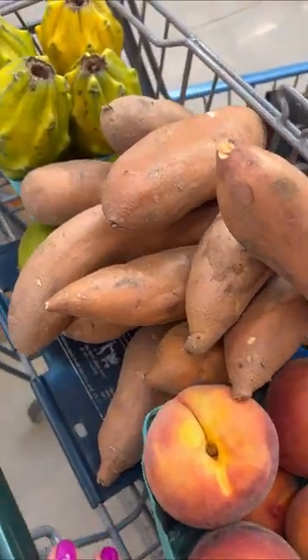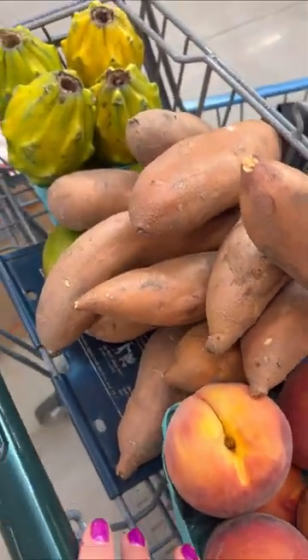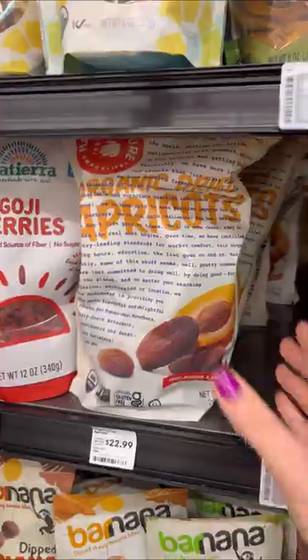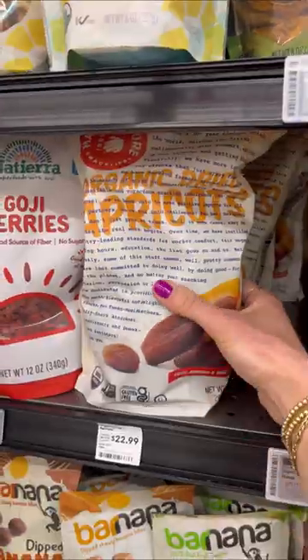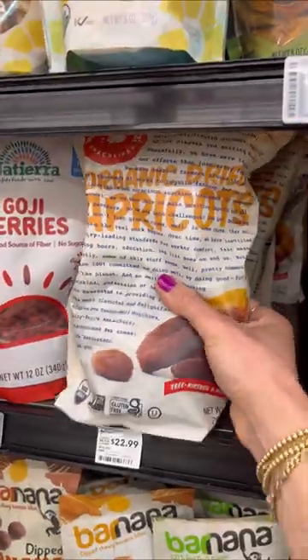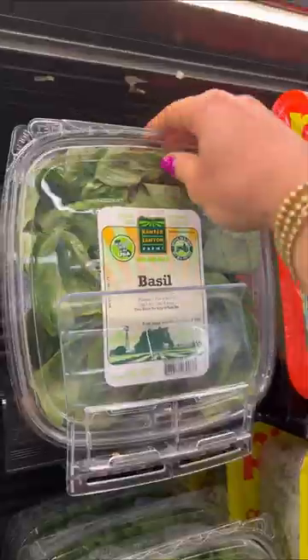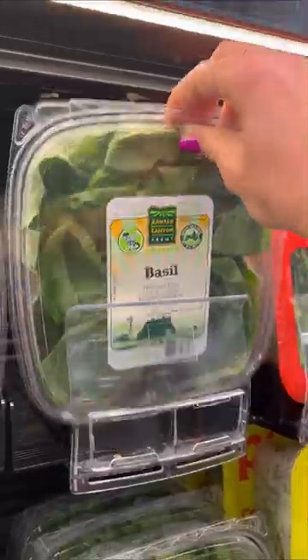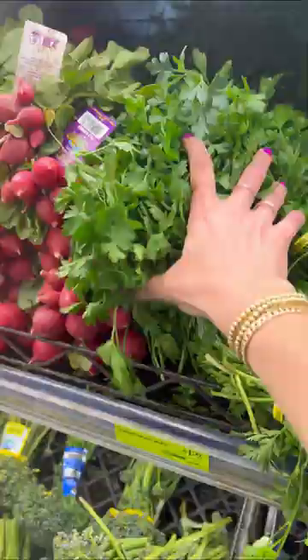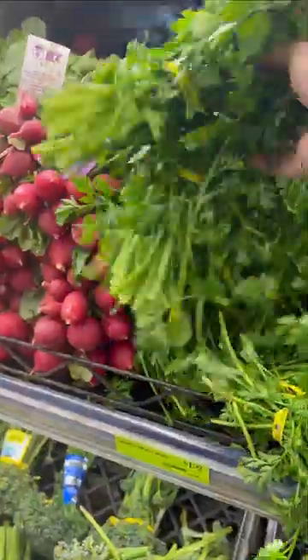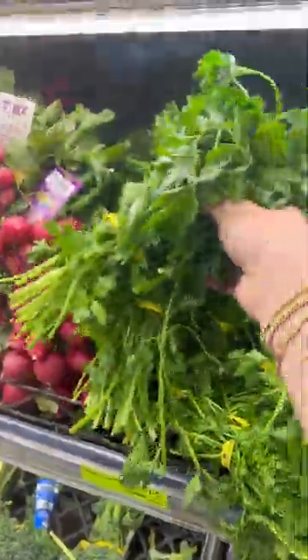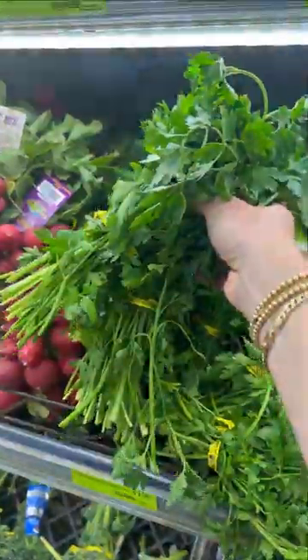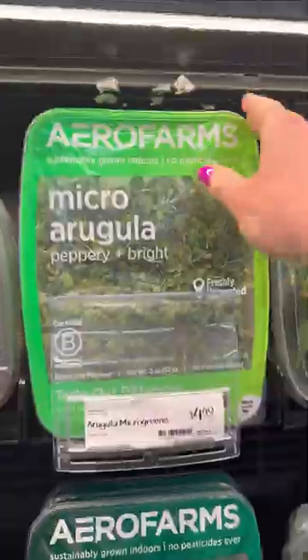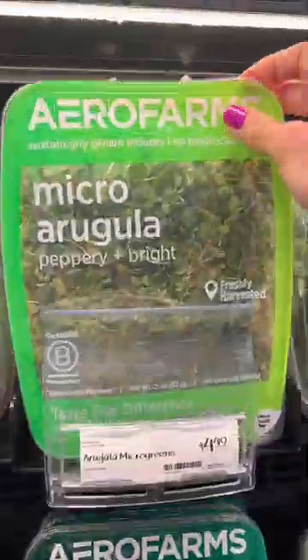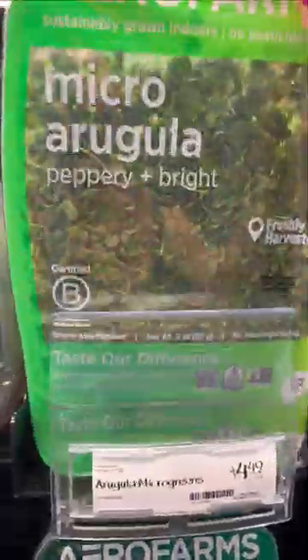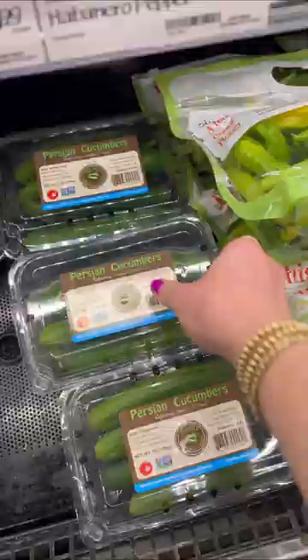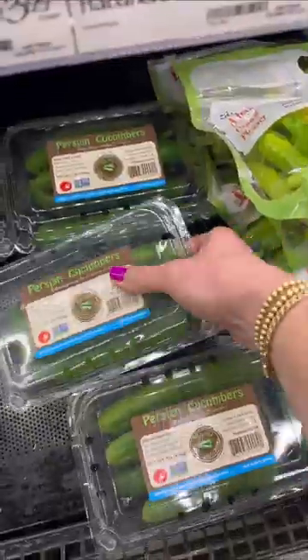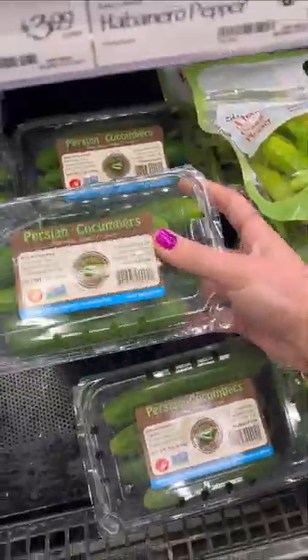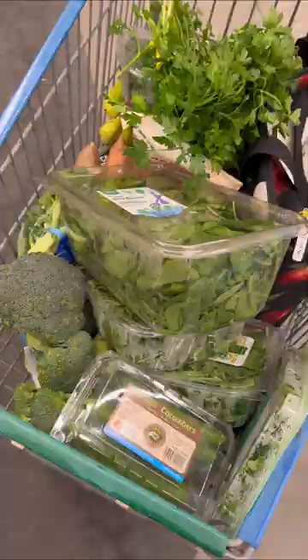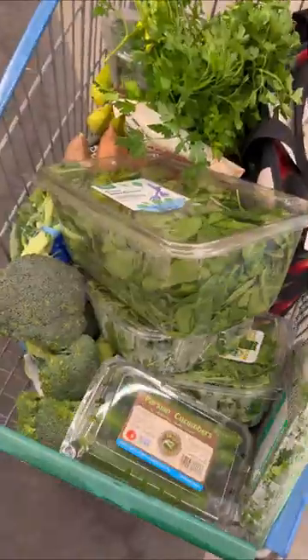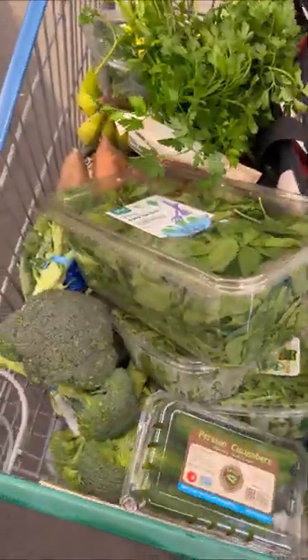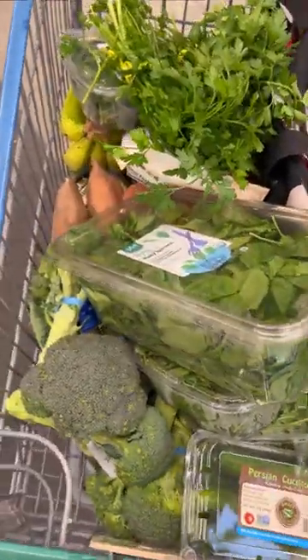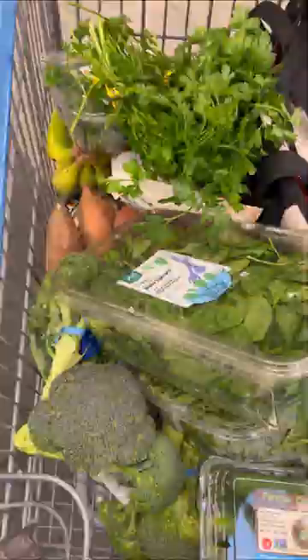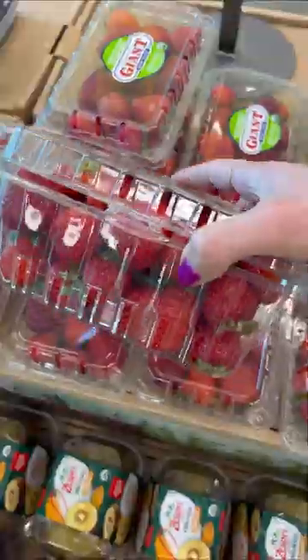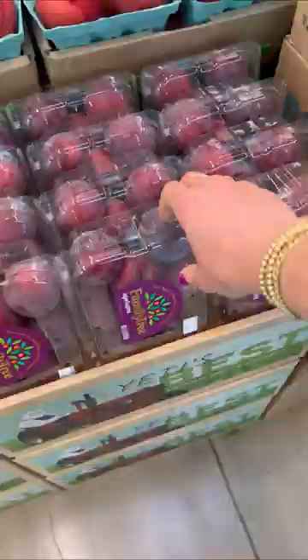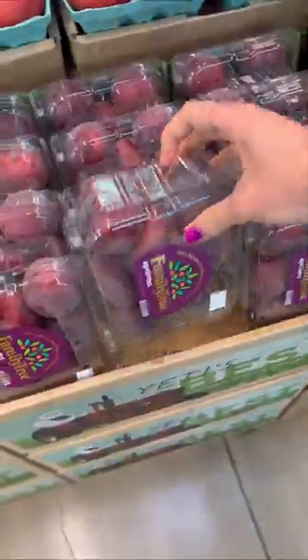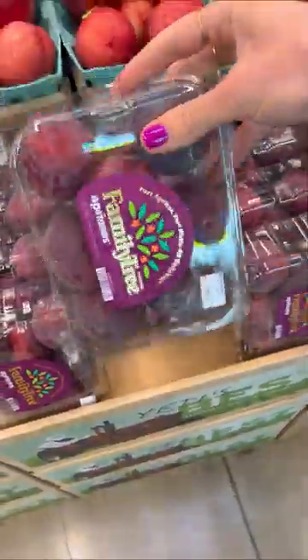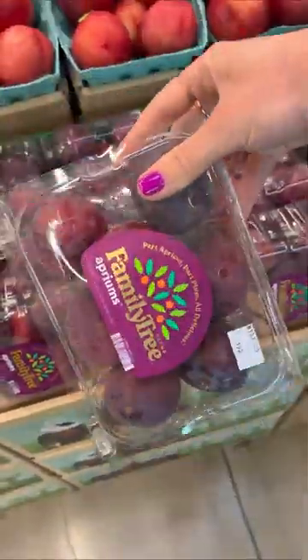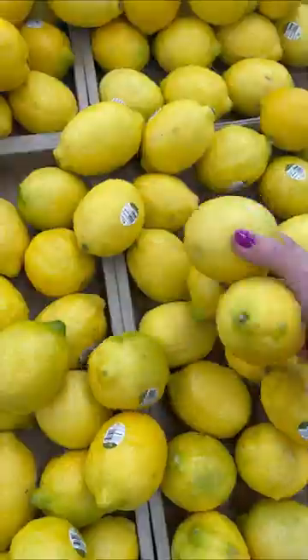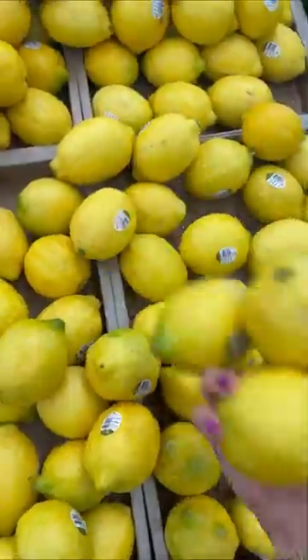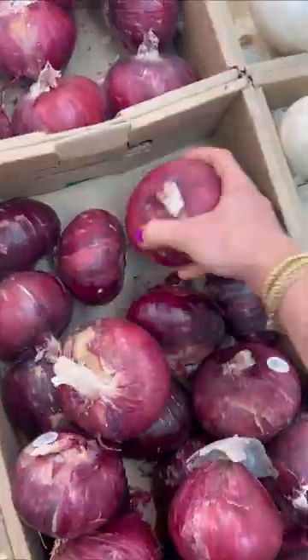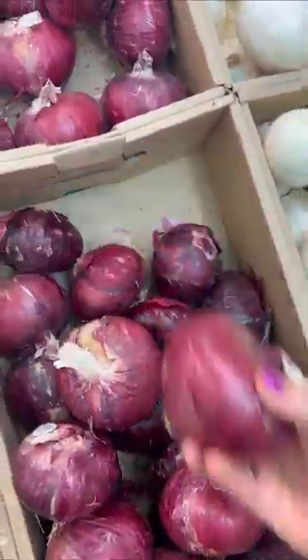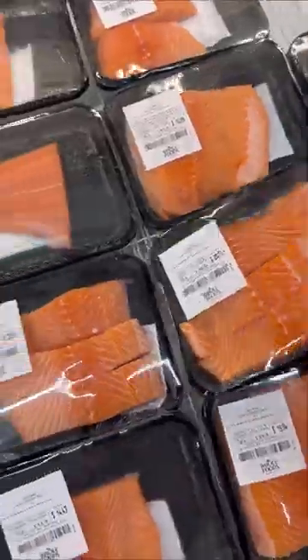I actually took all the sweet potatoes Whole Foods had left. I also got unsulfured apricots, basil, cilantro, and microarugula. Next, I get some Persian cucumbers — my cart at this point is 90% green. I get organic strawberries and aprioms, which are apricot plums that are amazing.